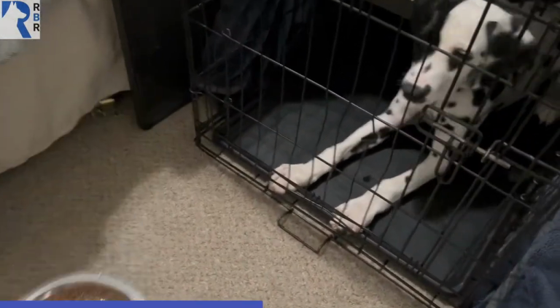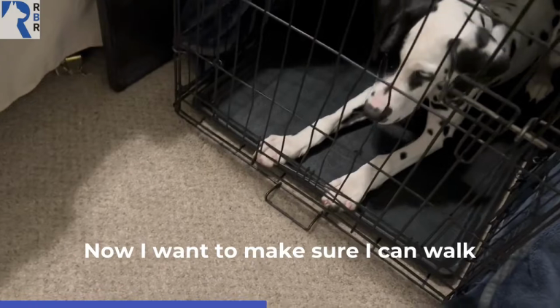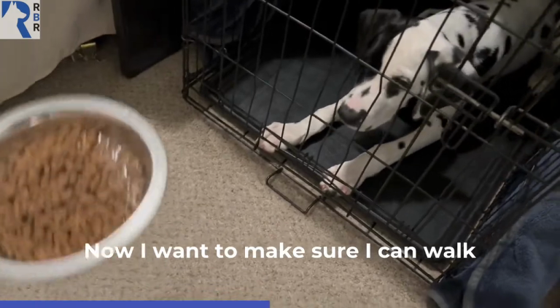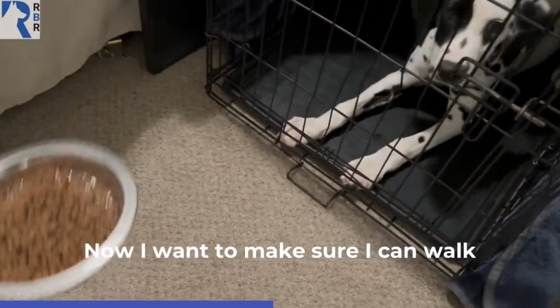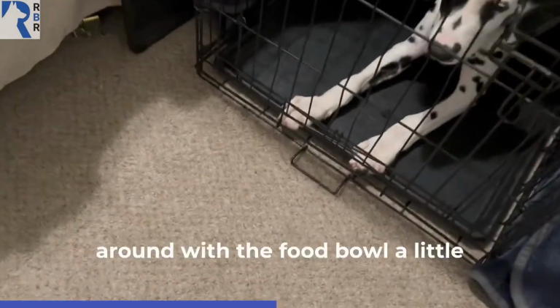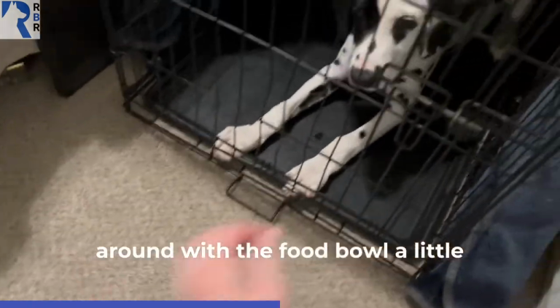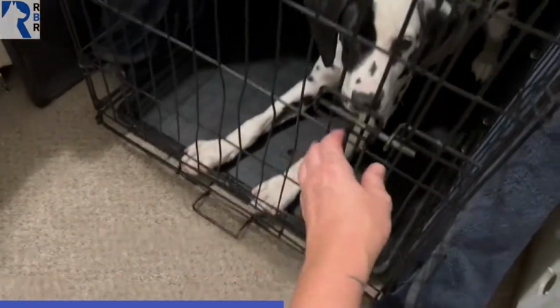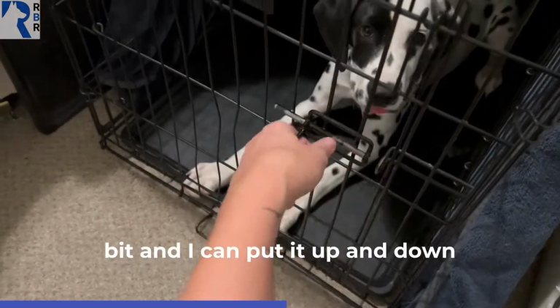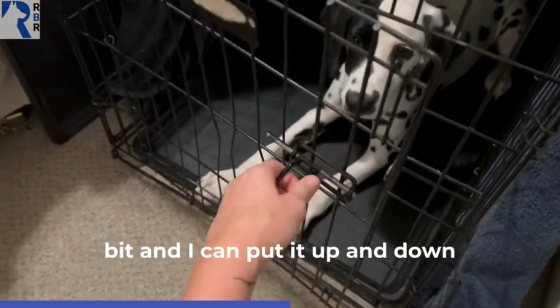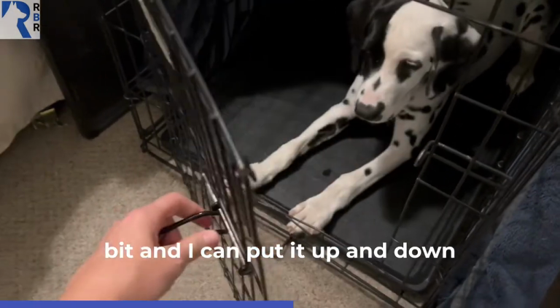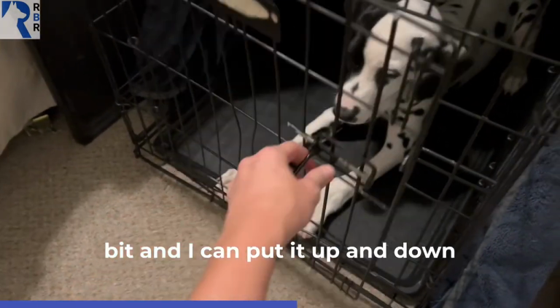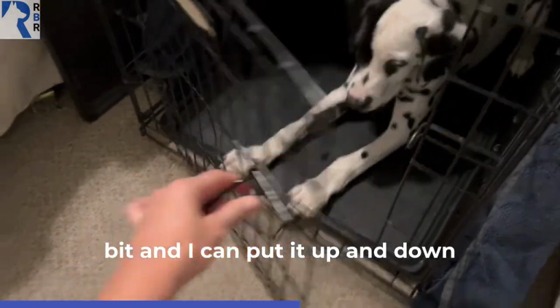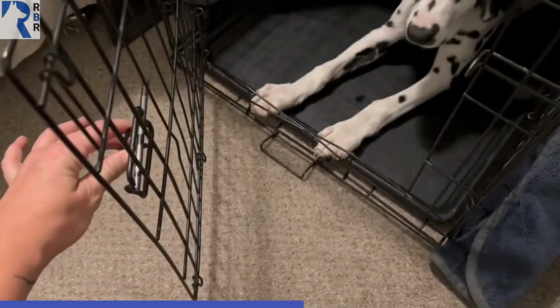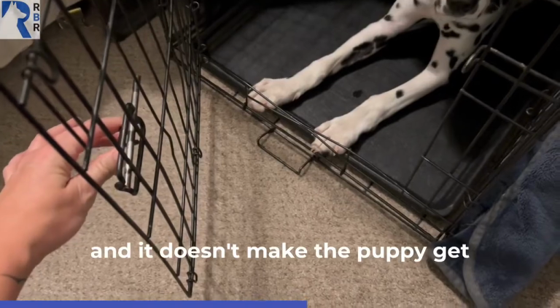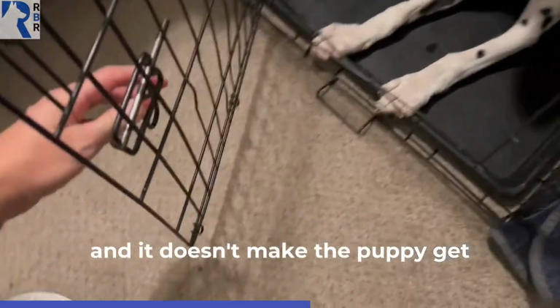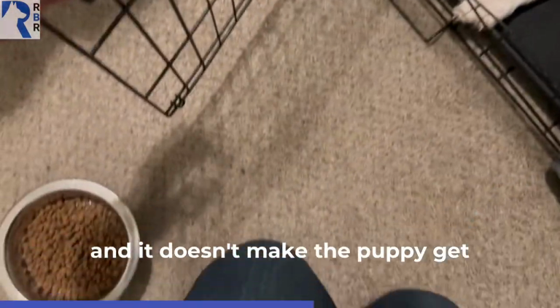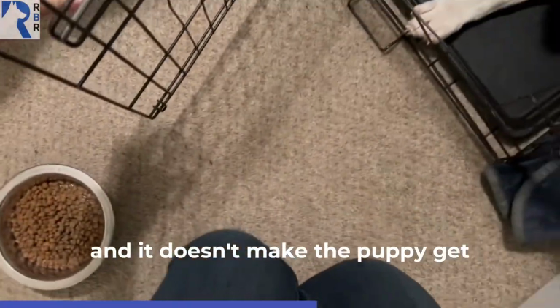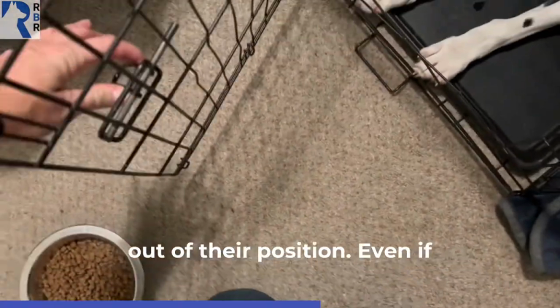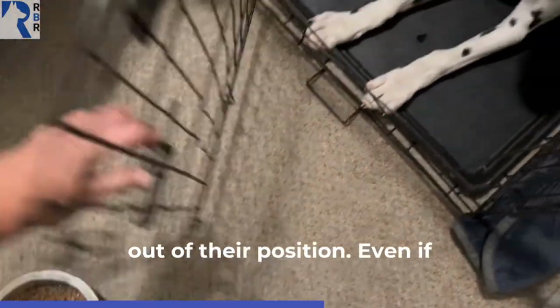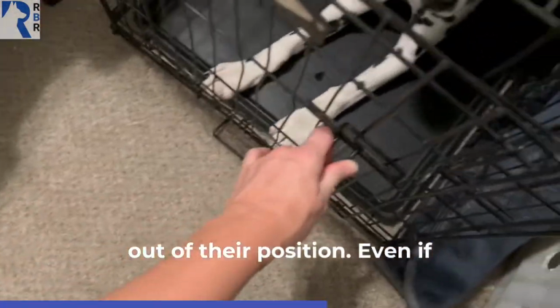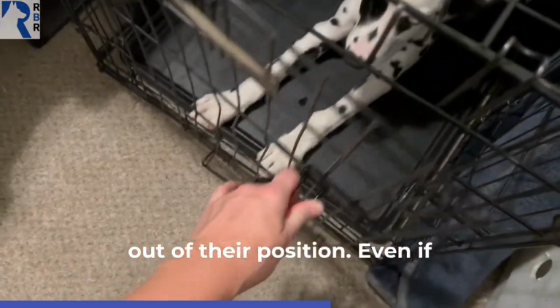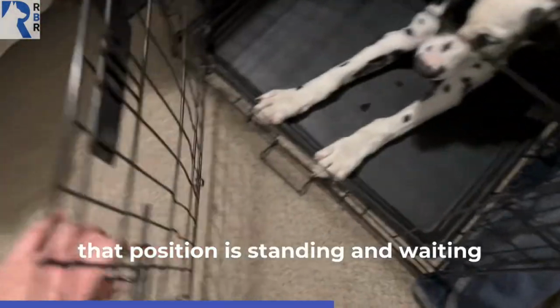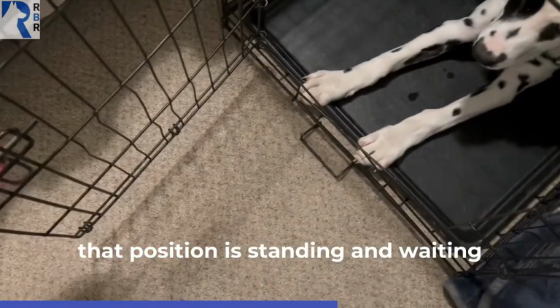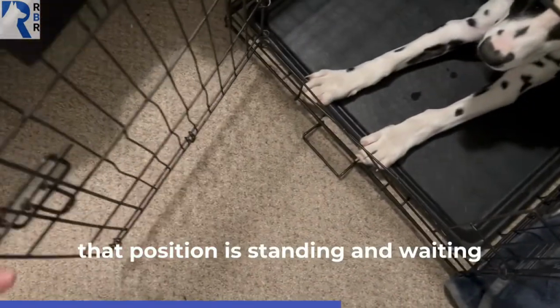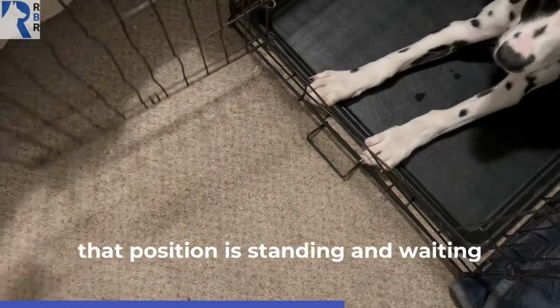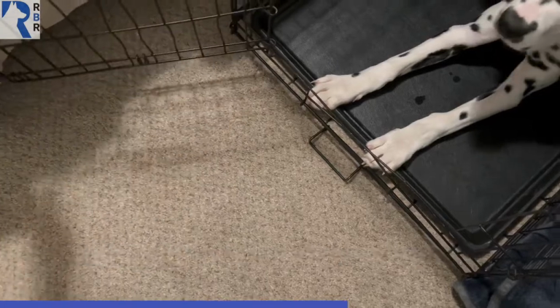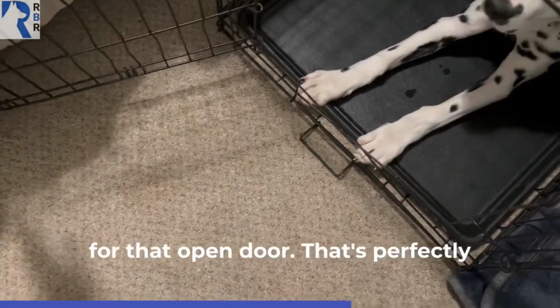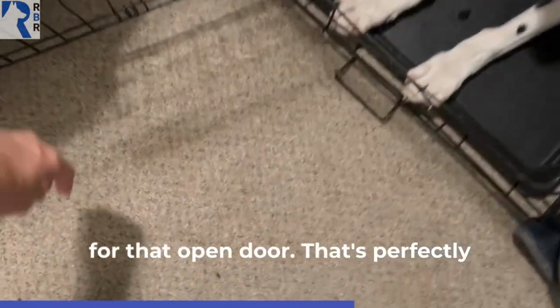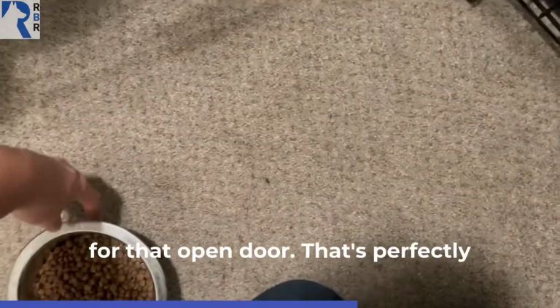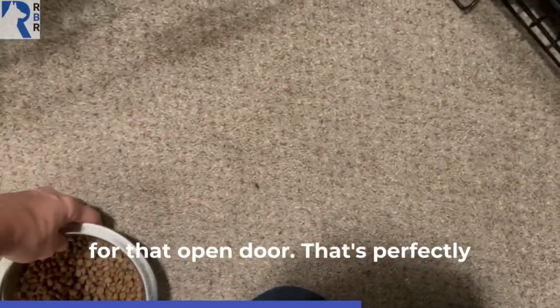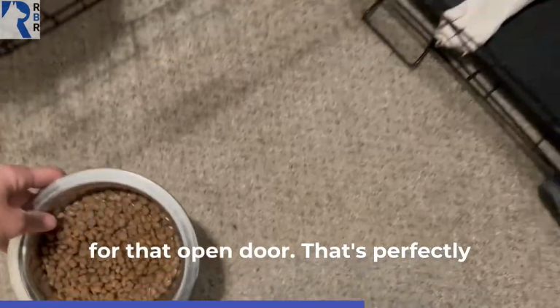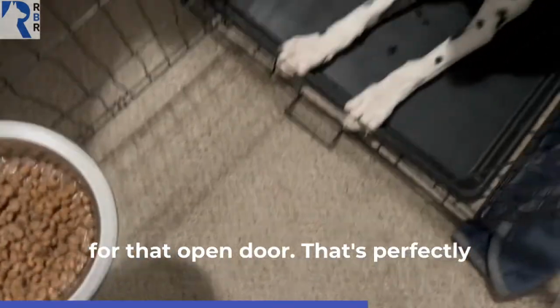Now I want to make sure I can walk around with the food bowl a little bit, and I can put it up and down, and it doesn't make the puppy get out of their position. Even if that position is standing and waiting for that open door, that's perfectly fine too.